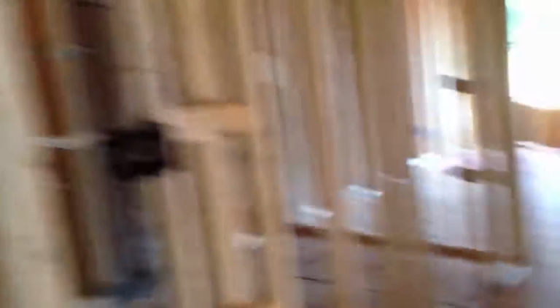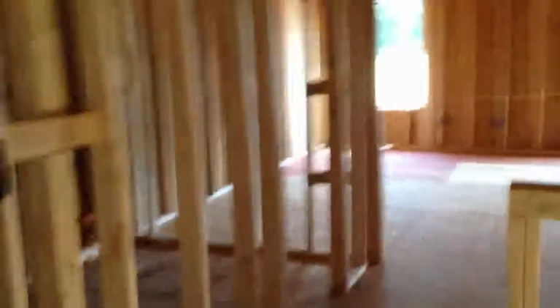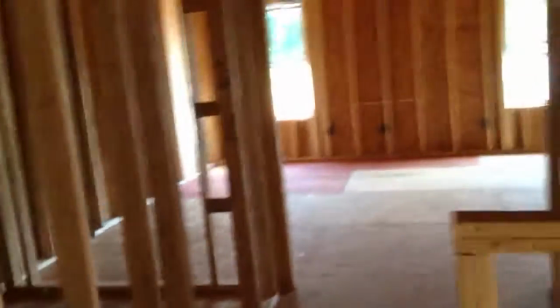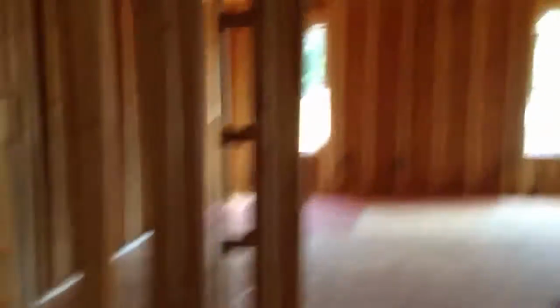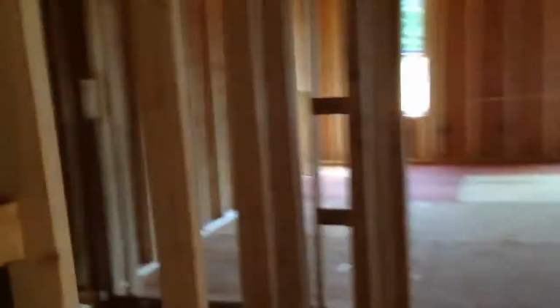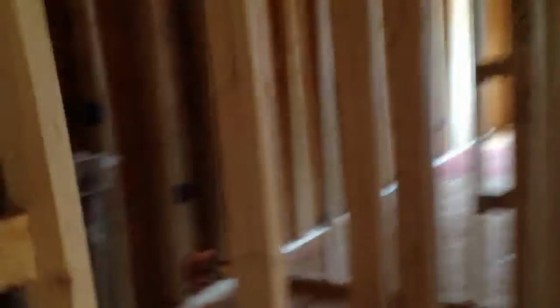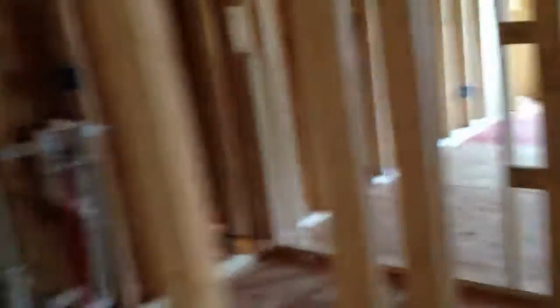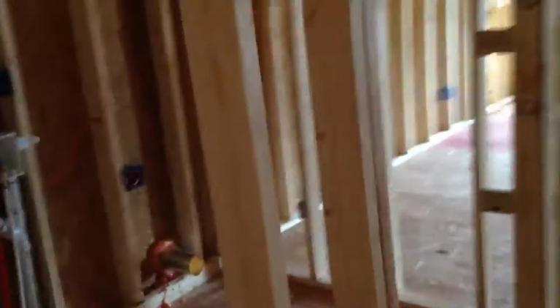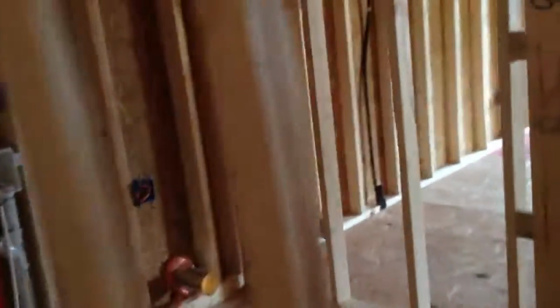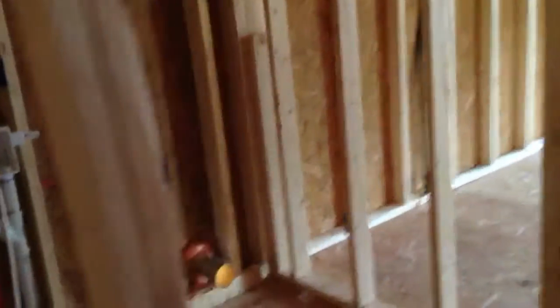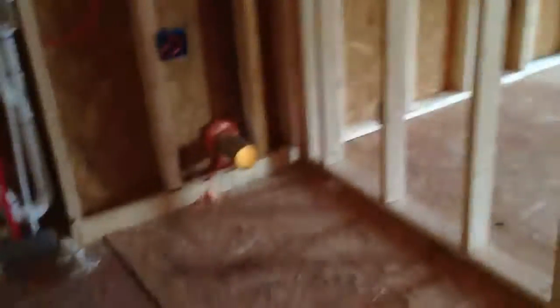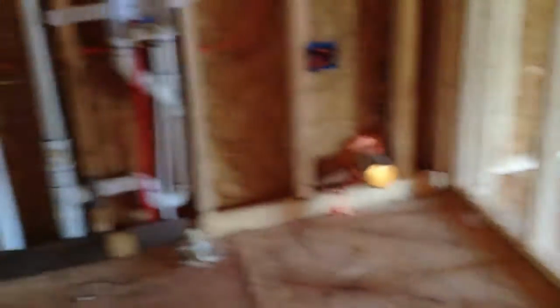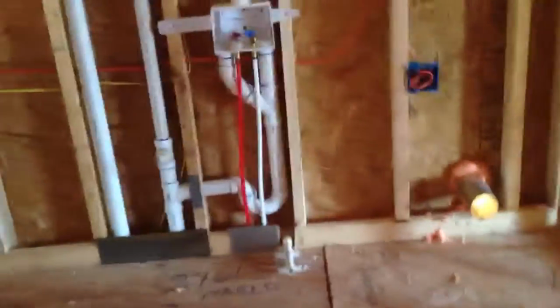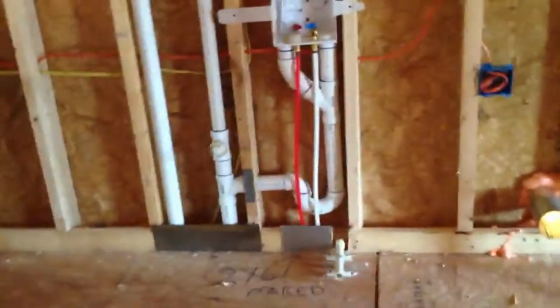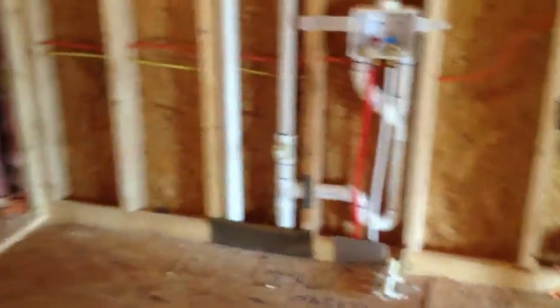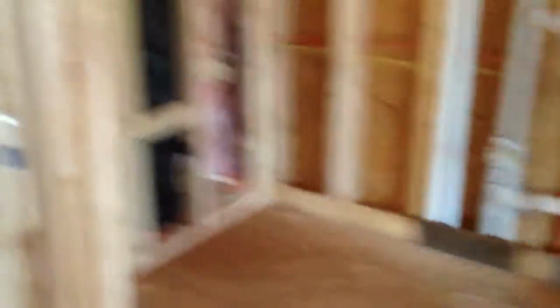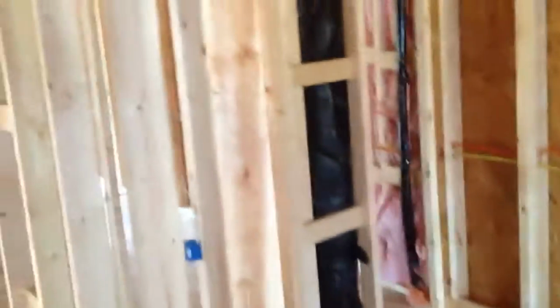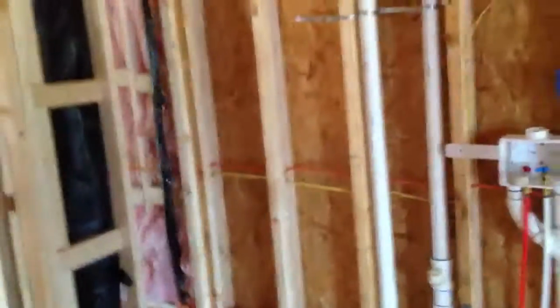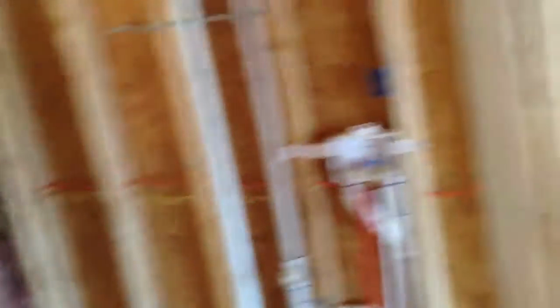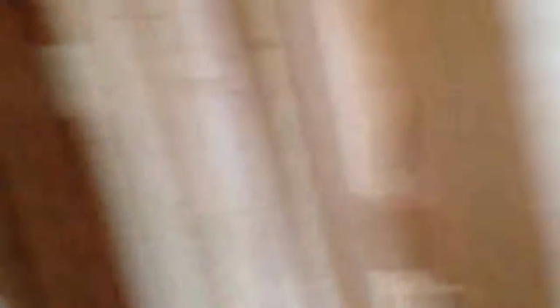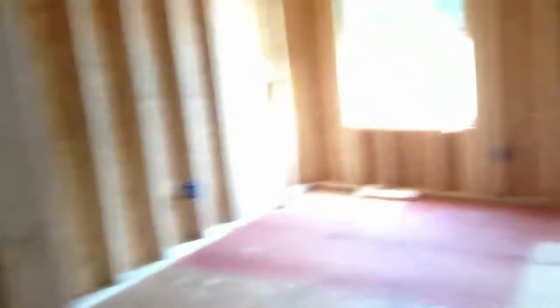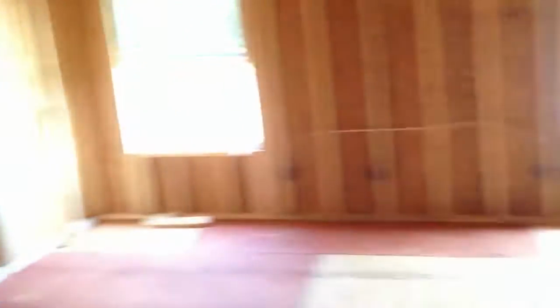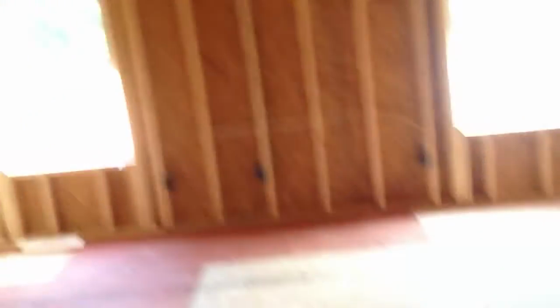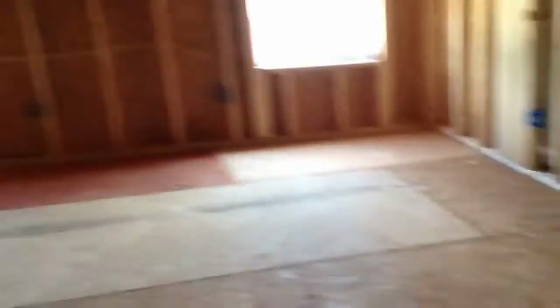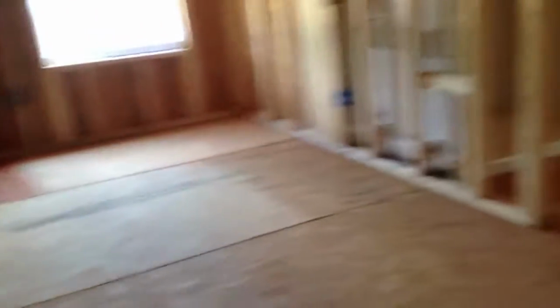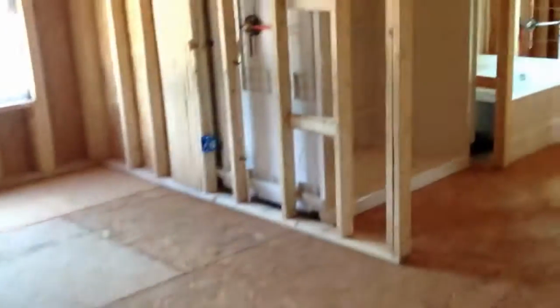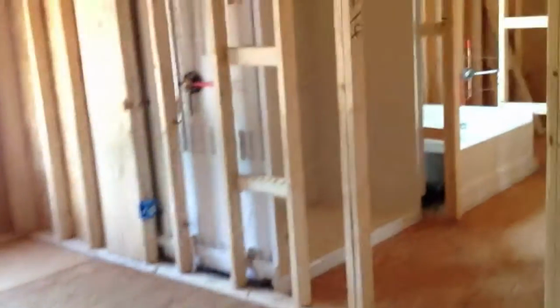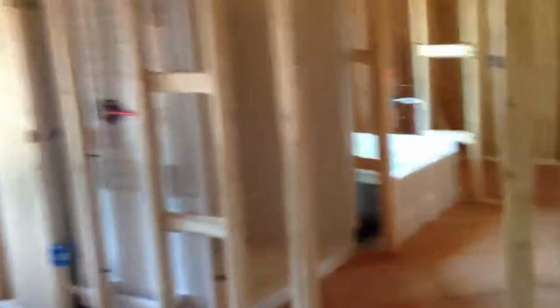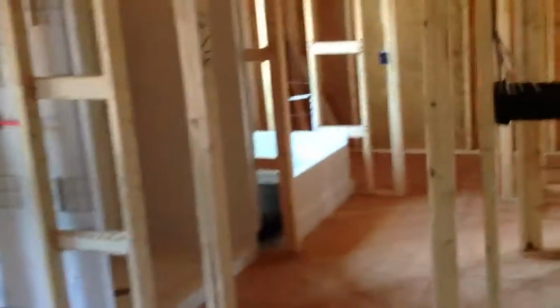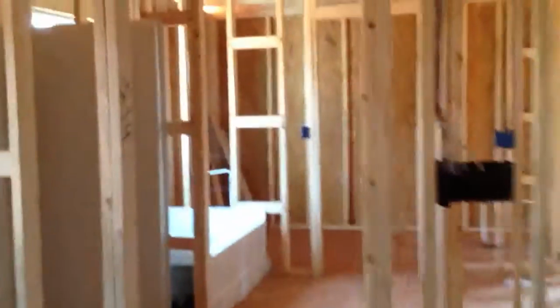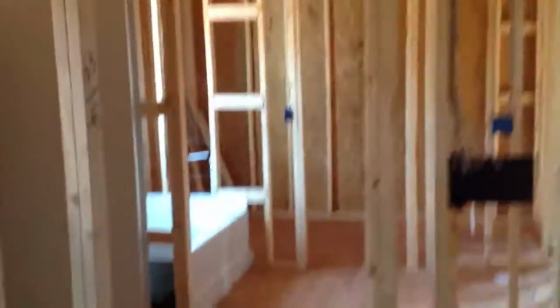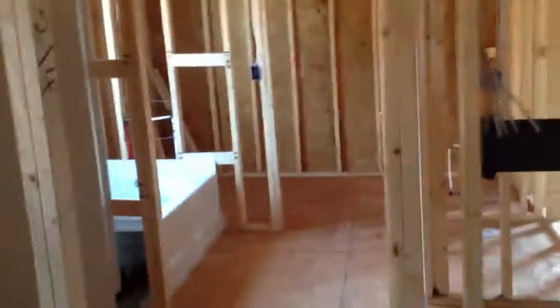And then we've got a laundry room which is upstairs, which is fantastic by the way, and a closet in there. Master bedroom. Master bath and closet.